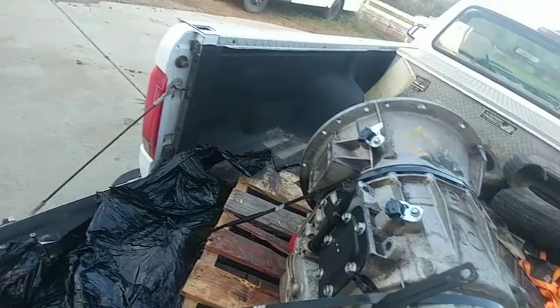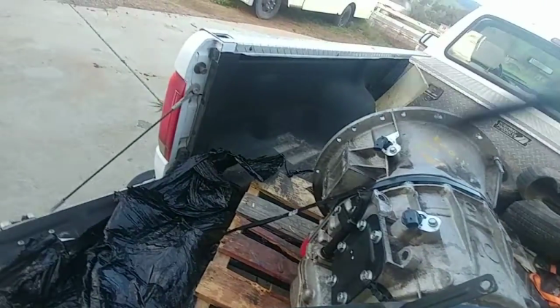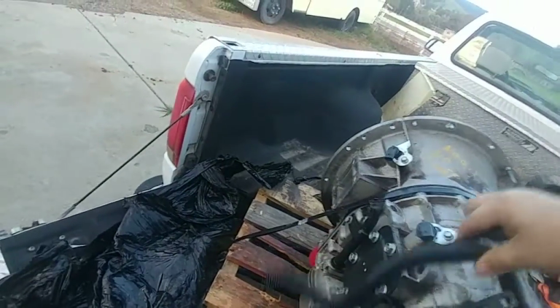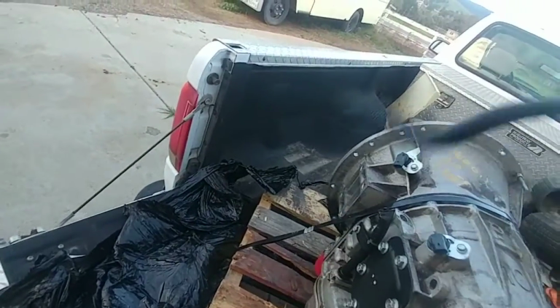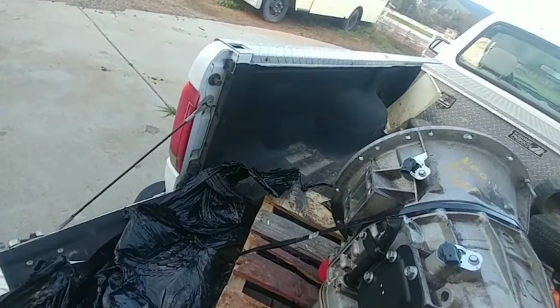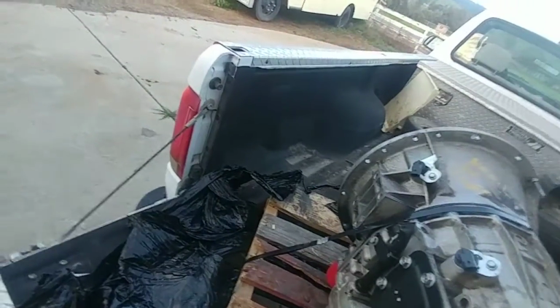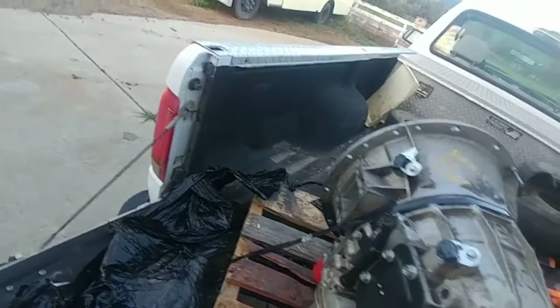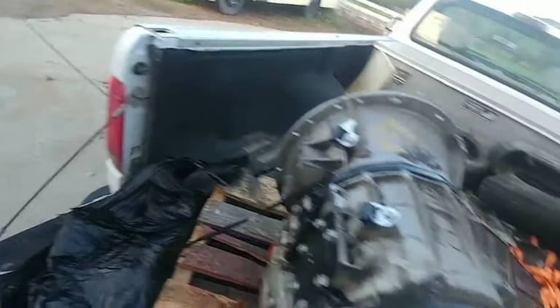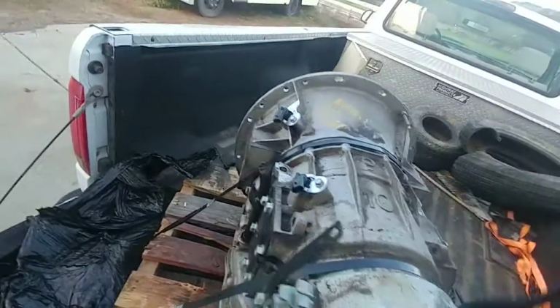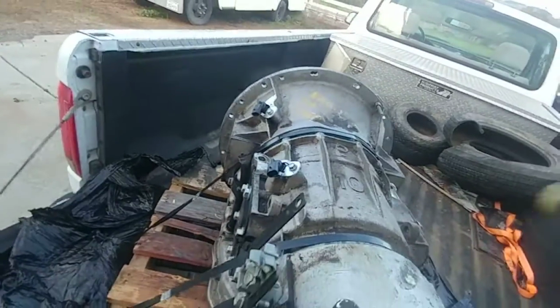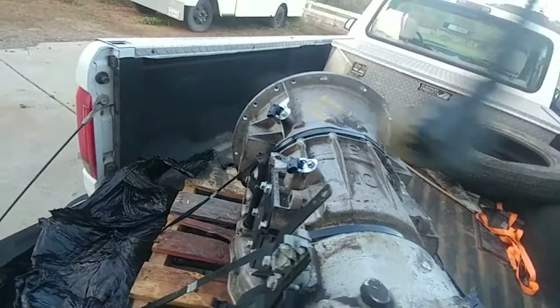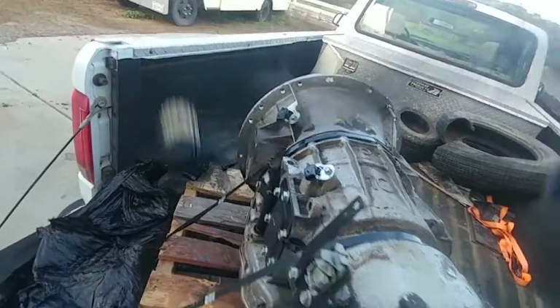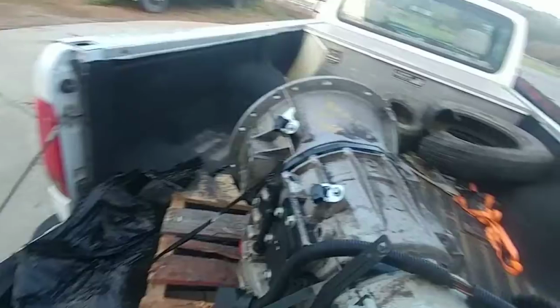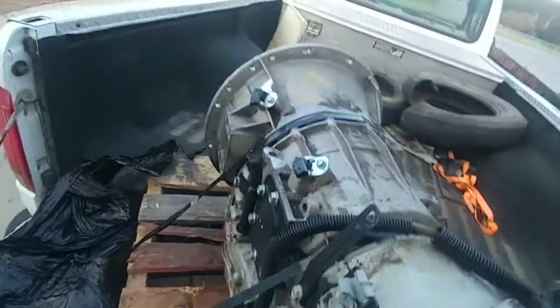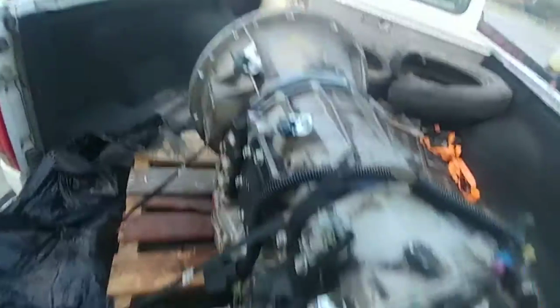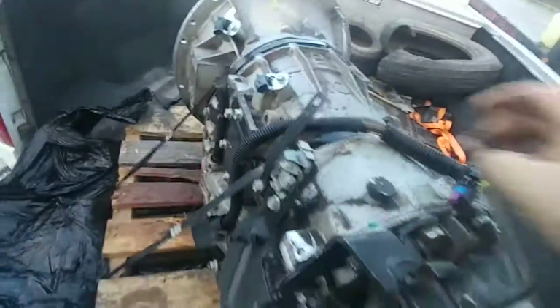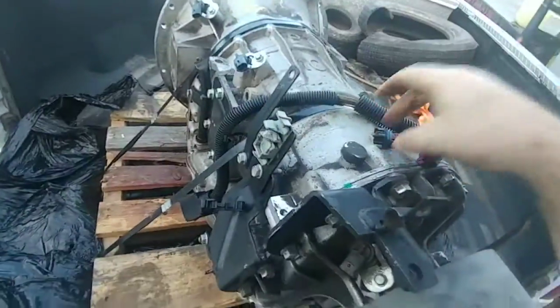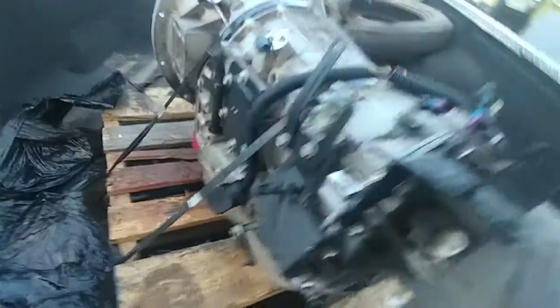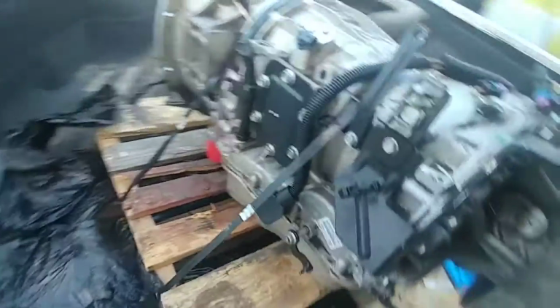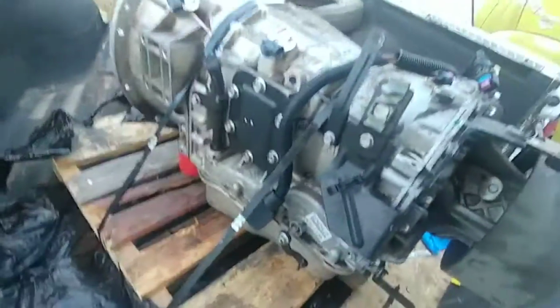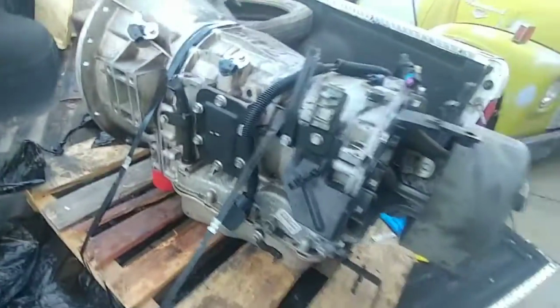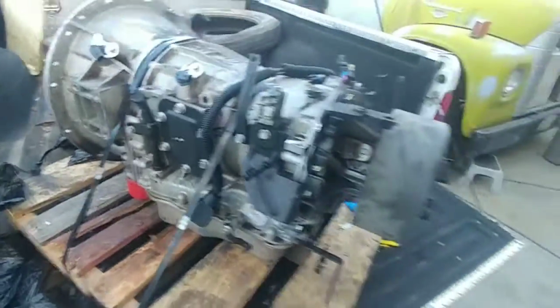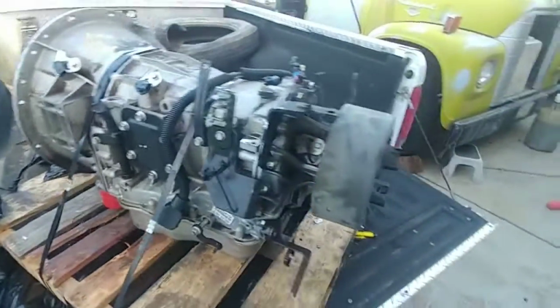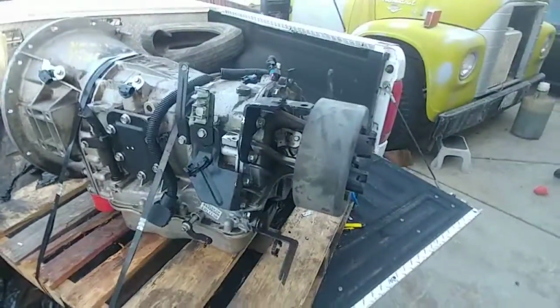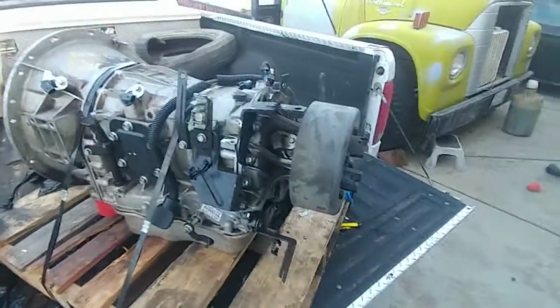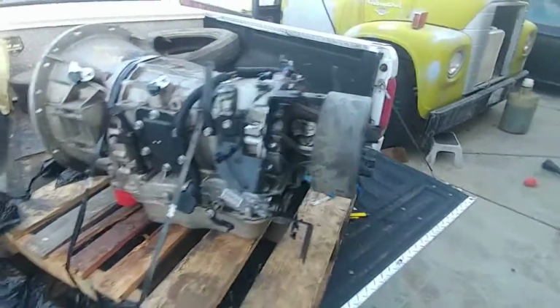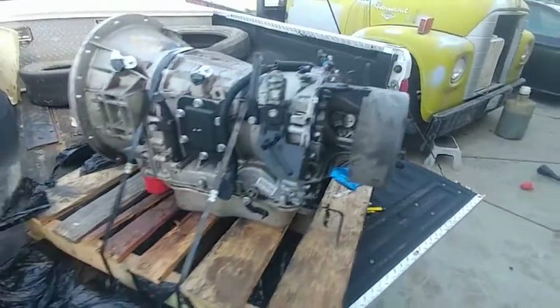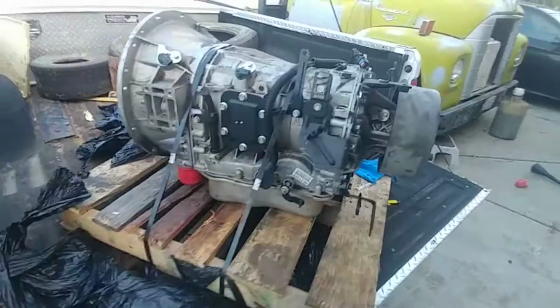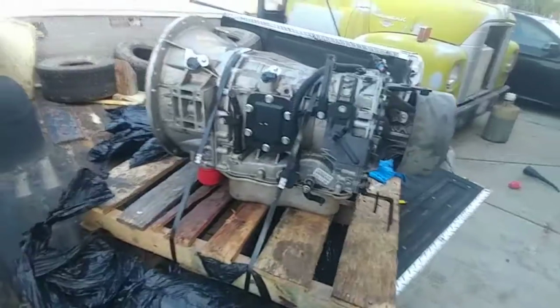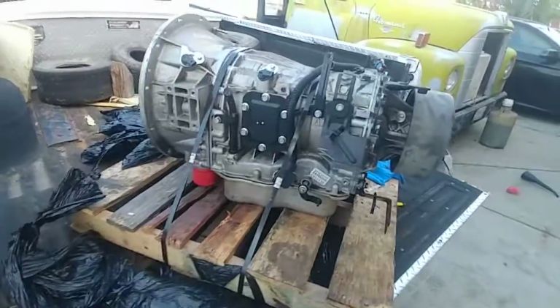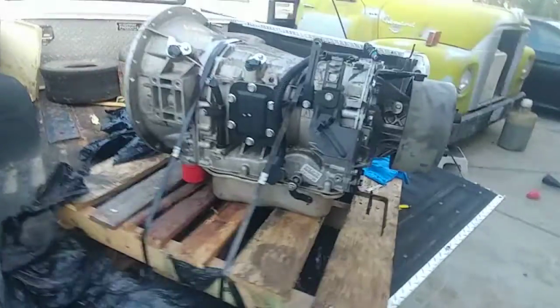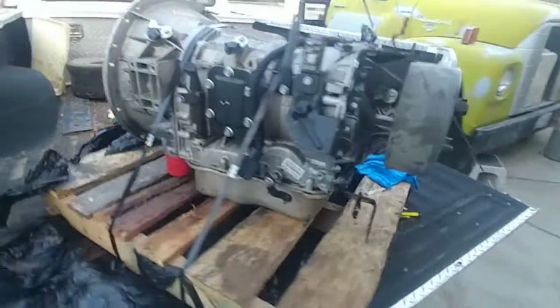I don't know why these guys do that to harnesses — boneyards have not figured out there's money in harnesses, I guess. Seems strange, but all in all I am very pleased. This is a nice clean unit.